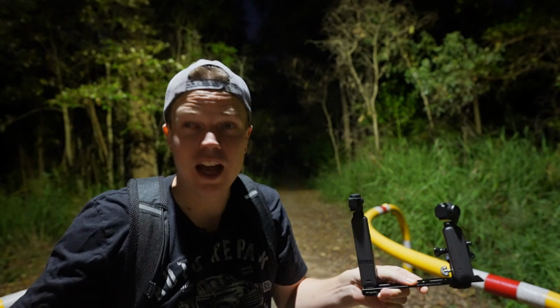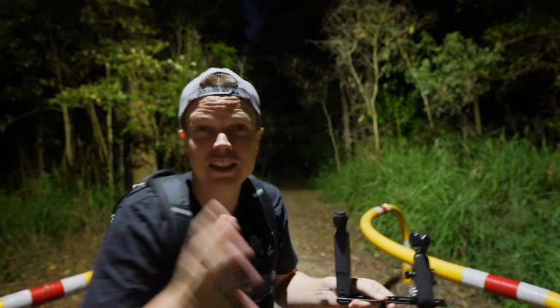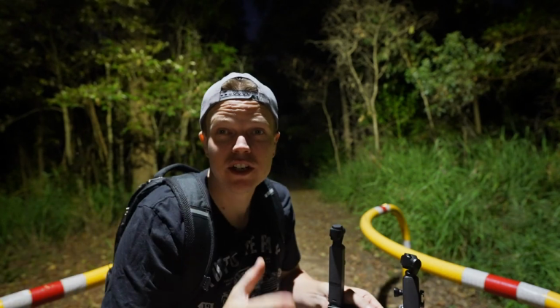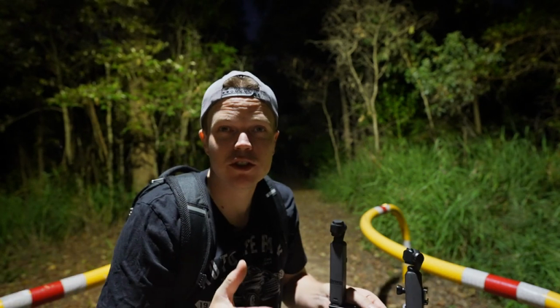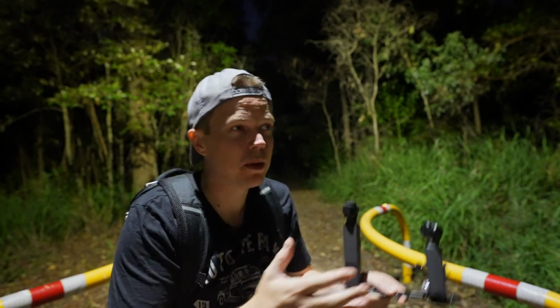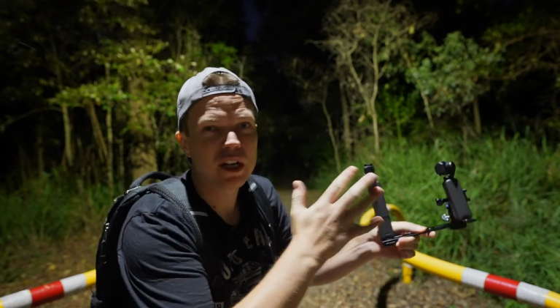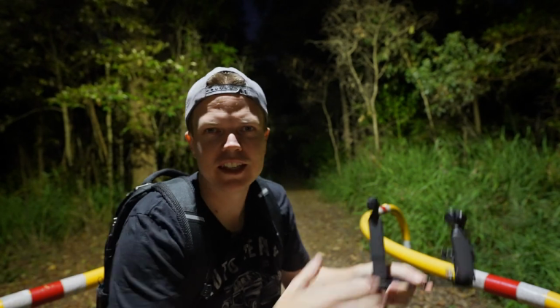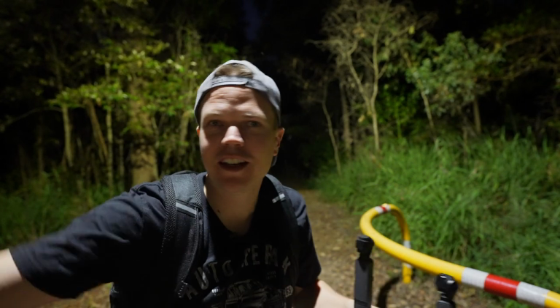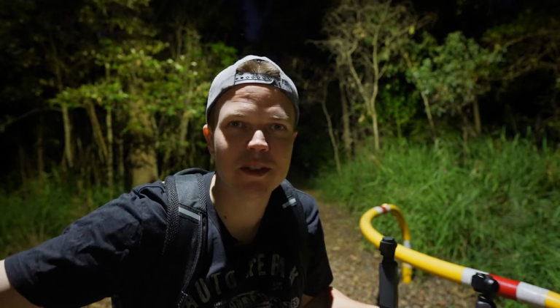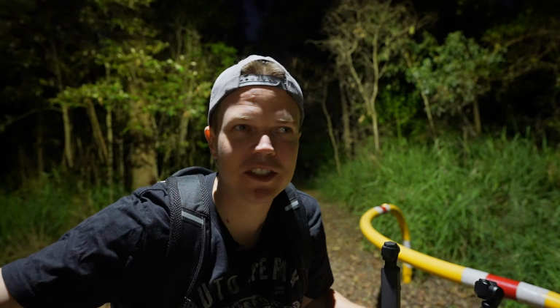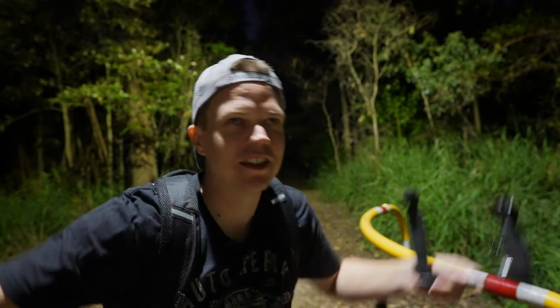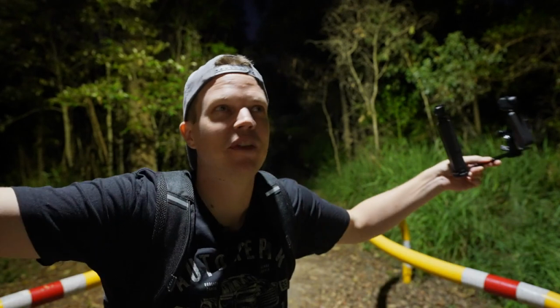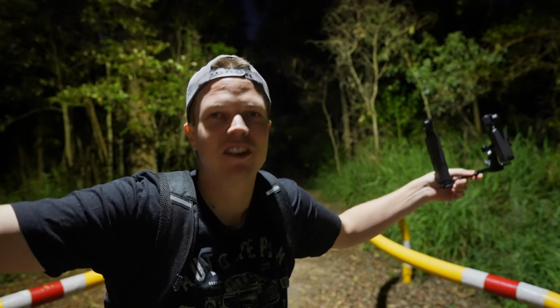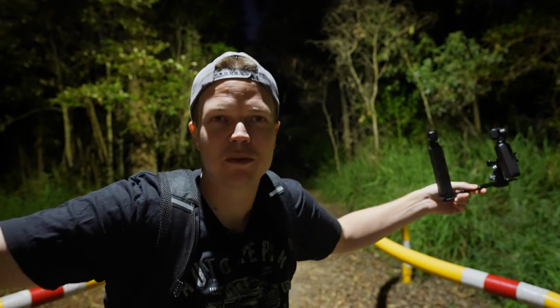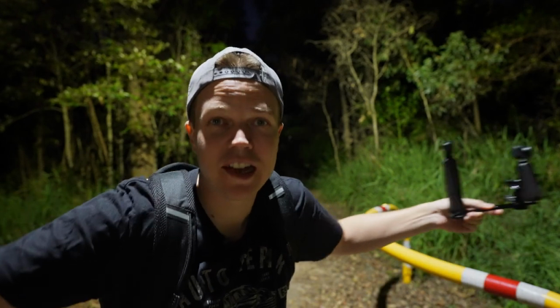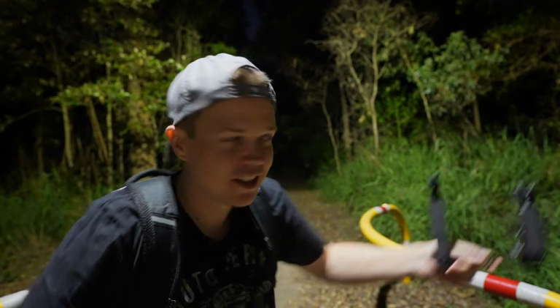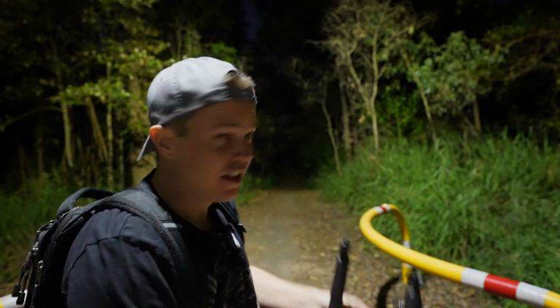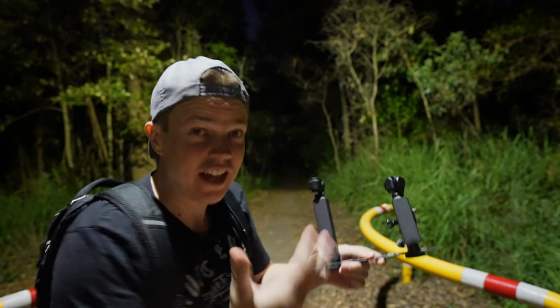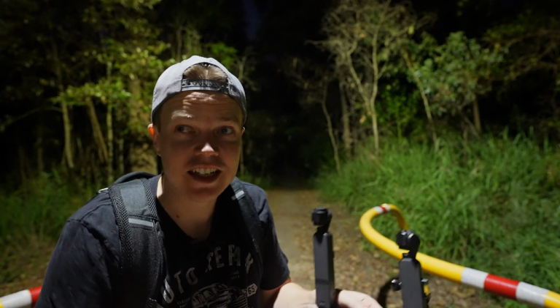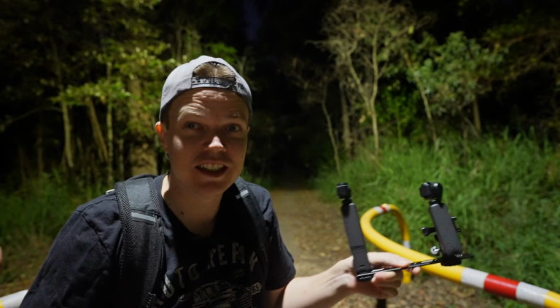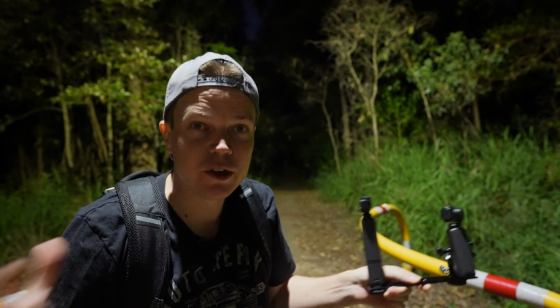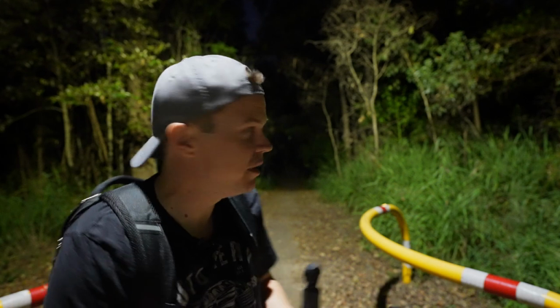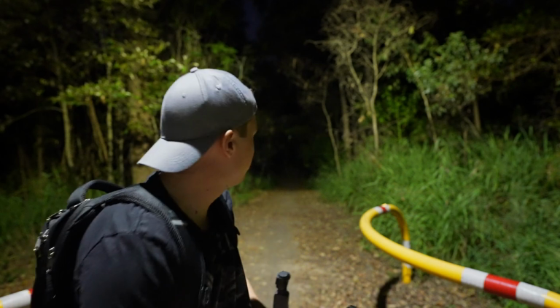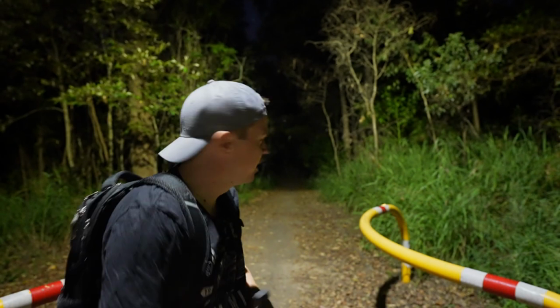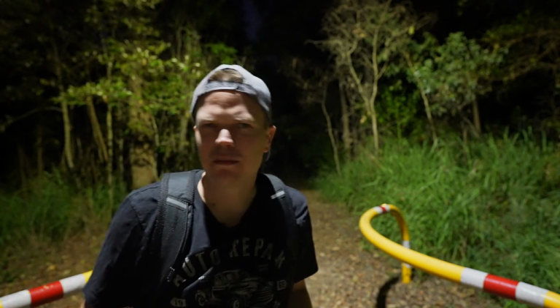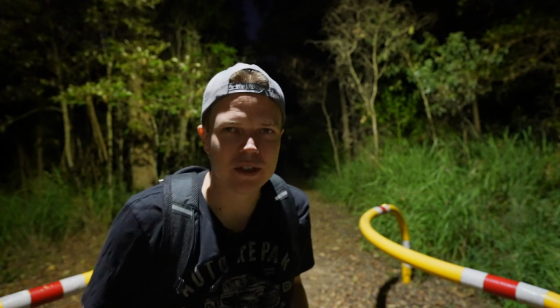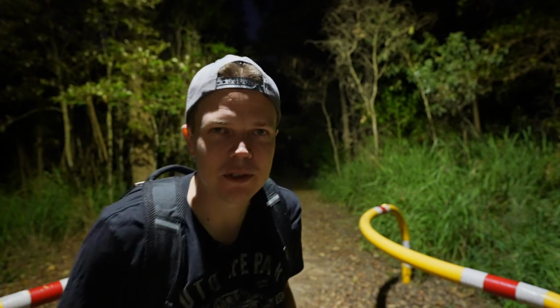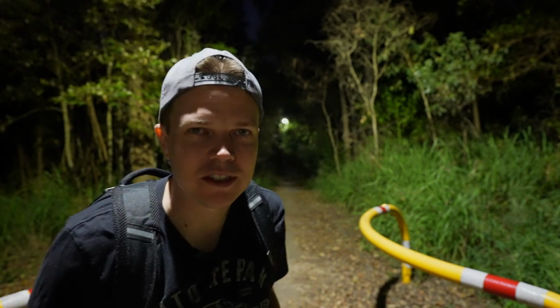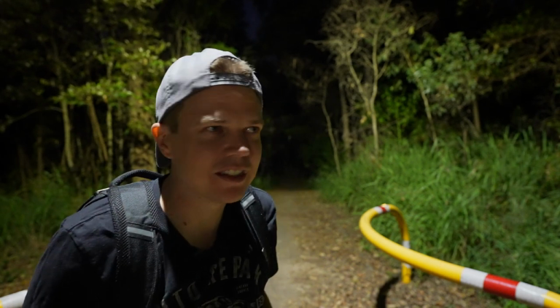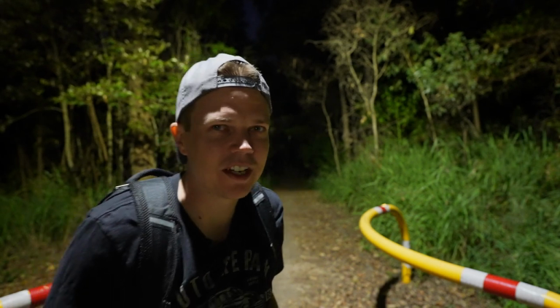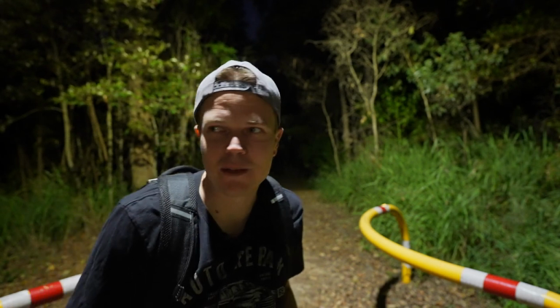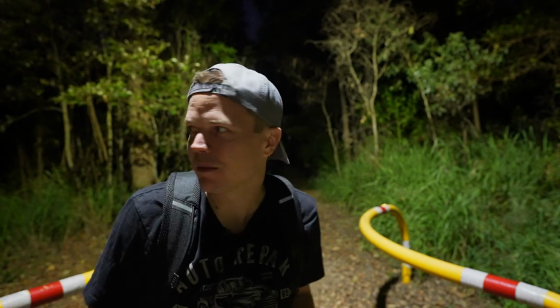I see these videos on YouTube where people are doing low light tests and then they go into the middle of the city and there's tons of light — almost more than daylight. Let's actually test these things in low, creepy environments. This place is pretty damn creepy. It's got like serial killer vibes or something.